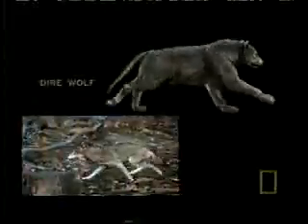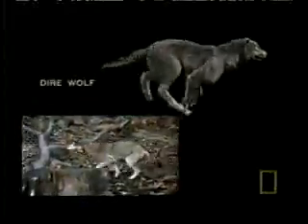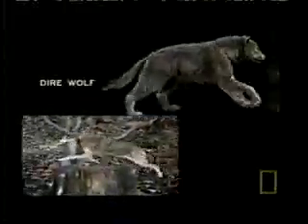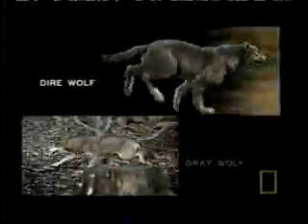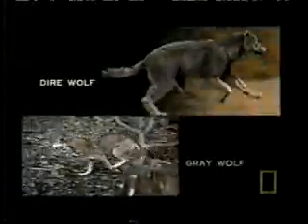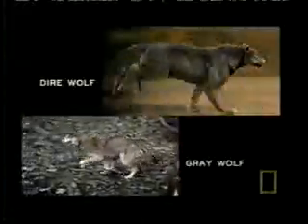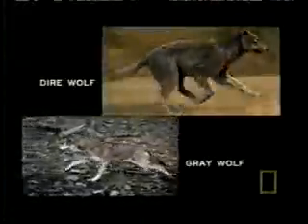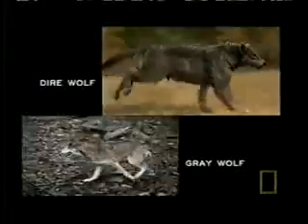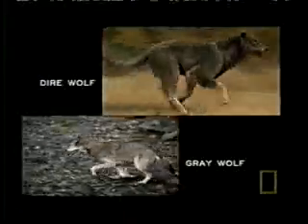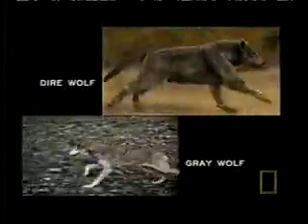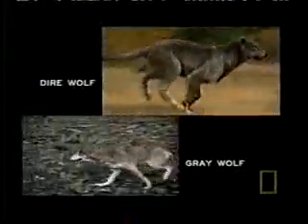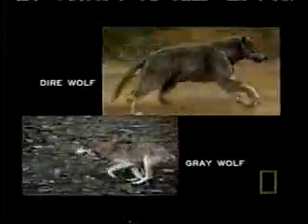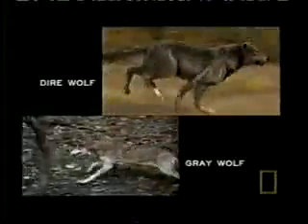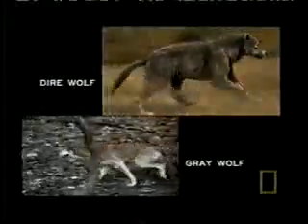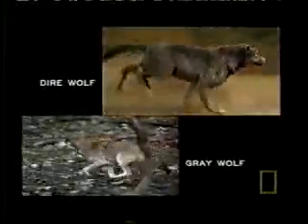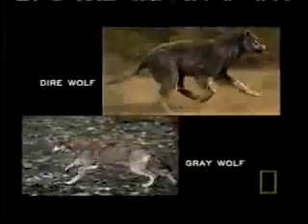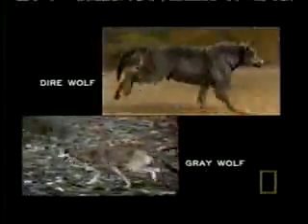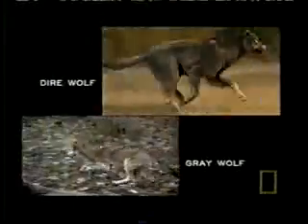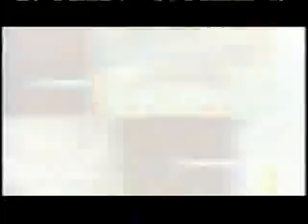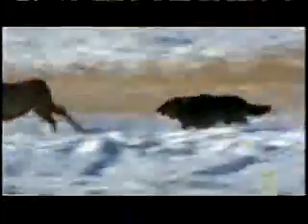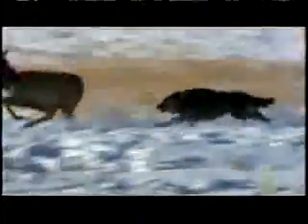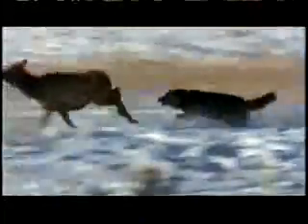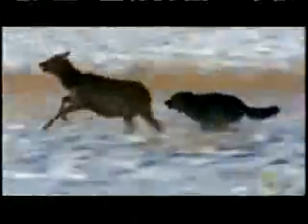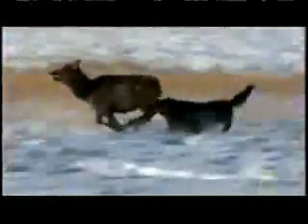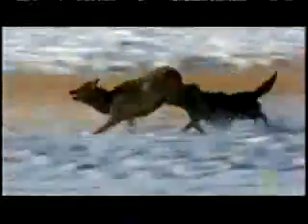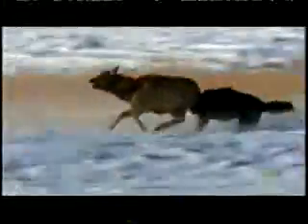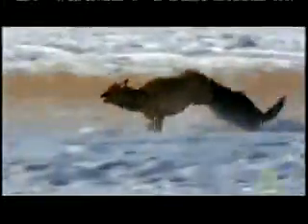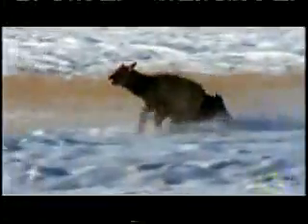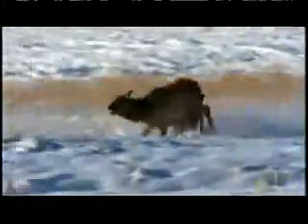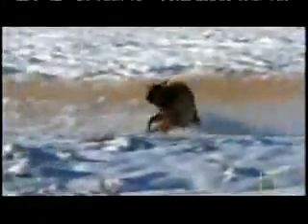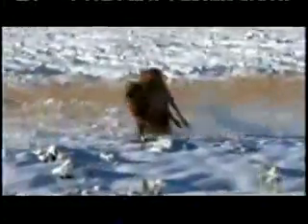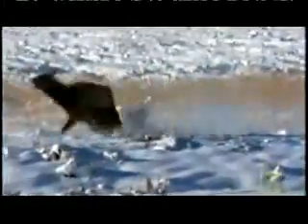These differences are subtle but significant and likely transform these similar creatures into very different hunters. Every animal has a style of attack which is determined by its physiology.